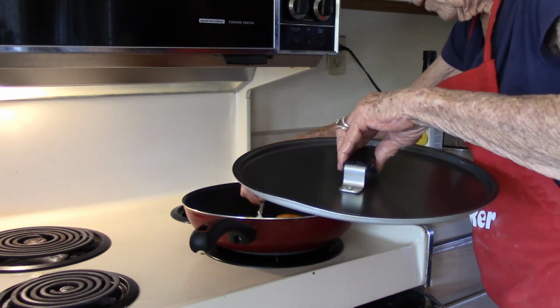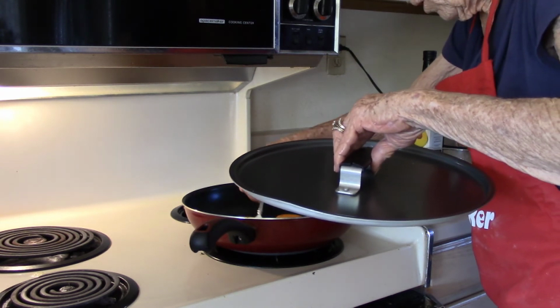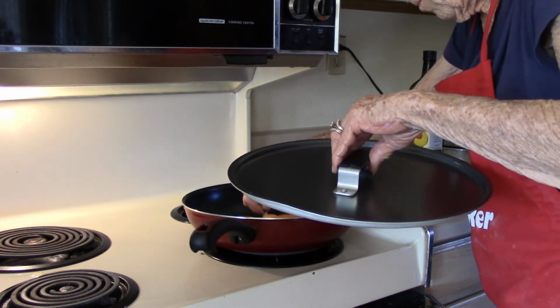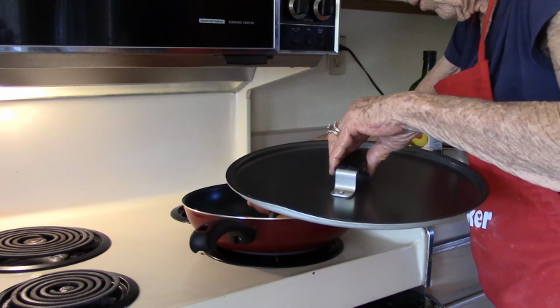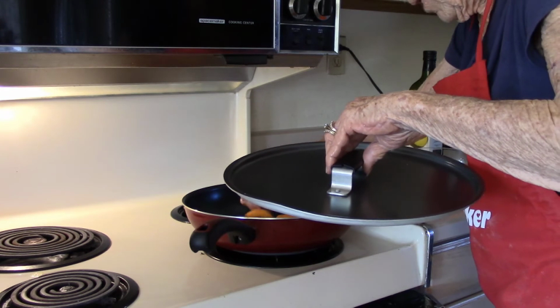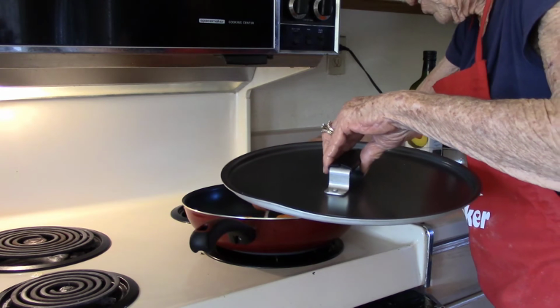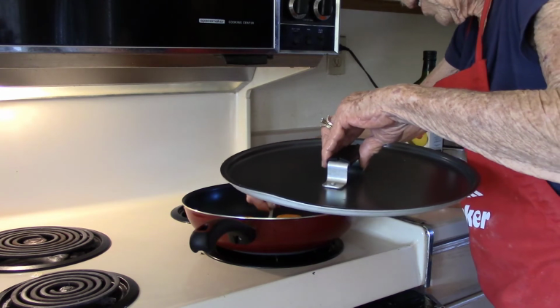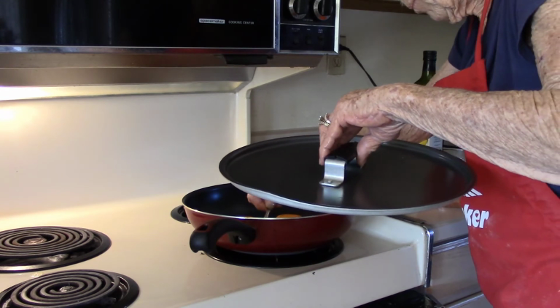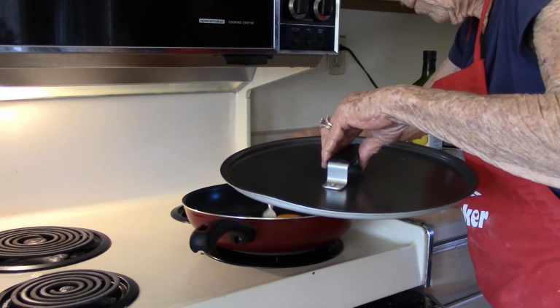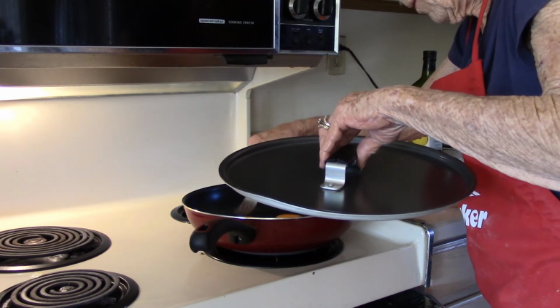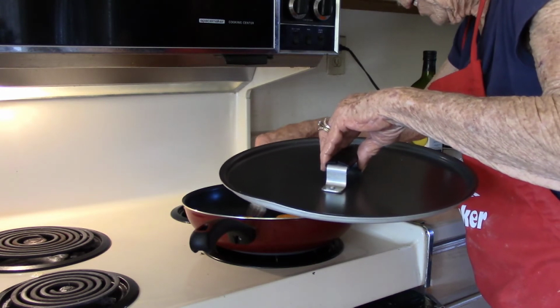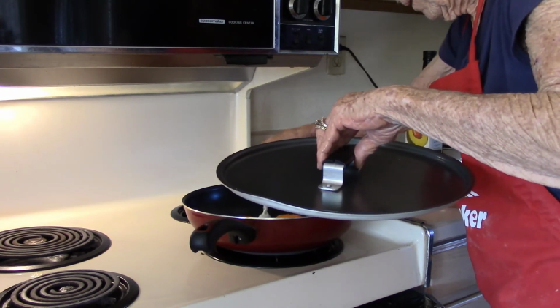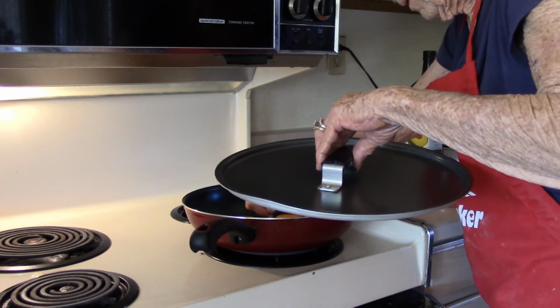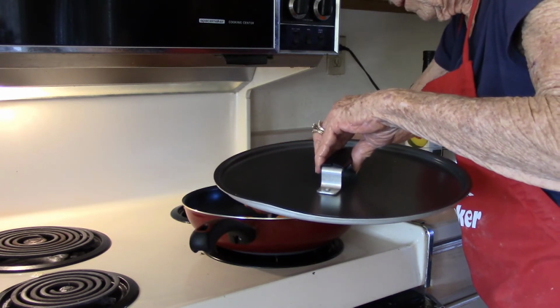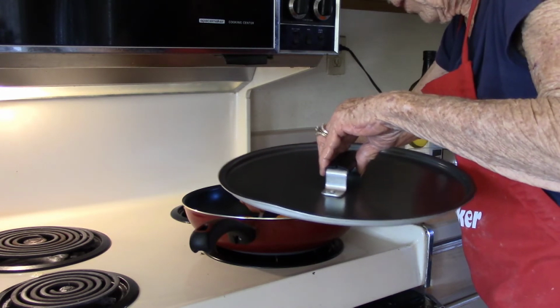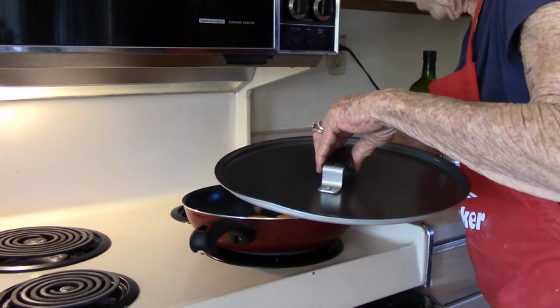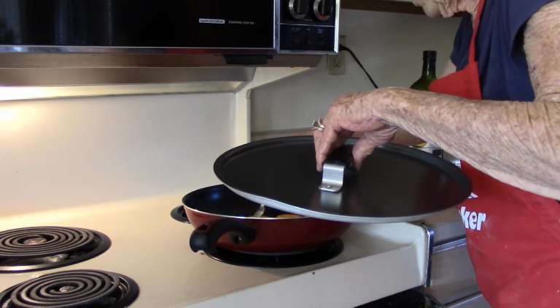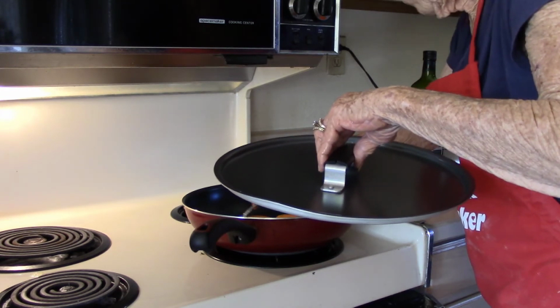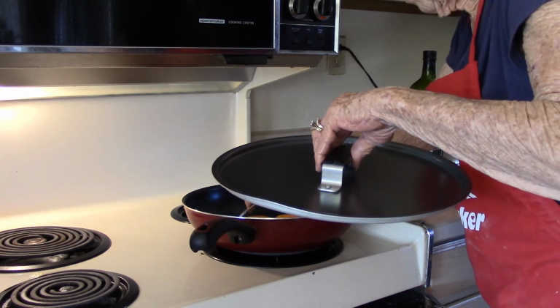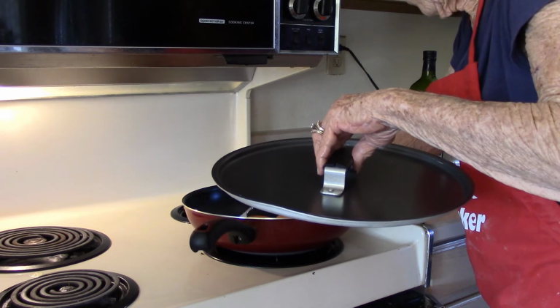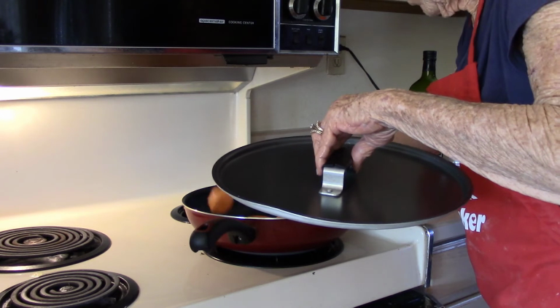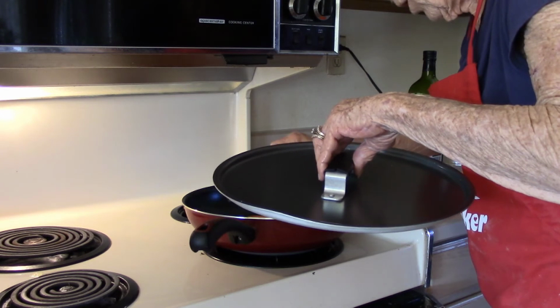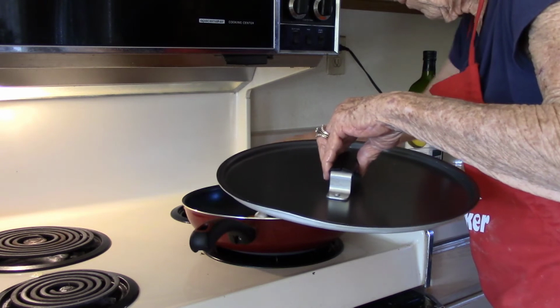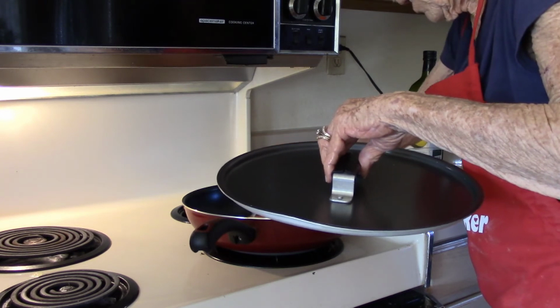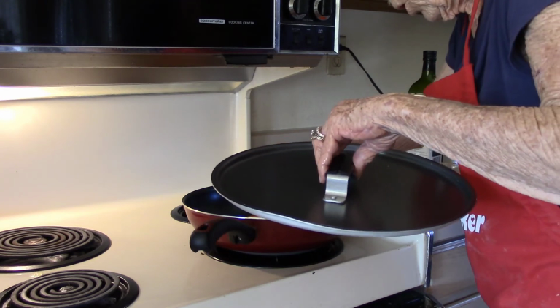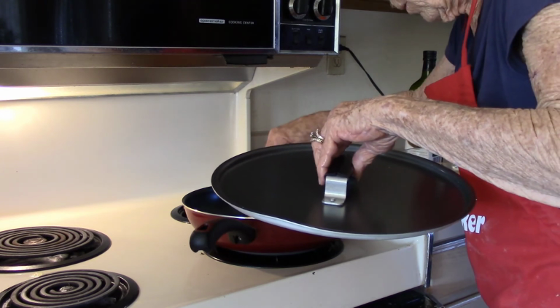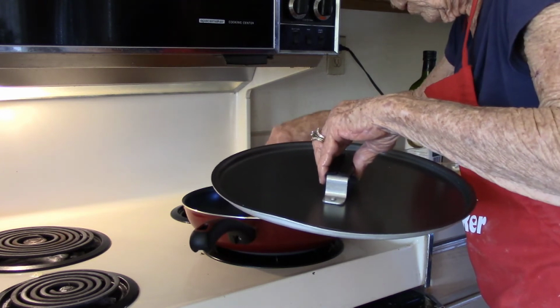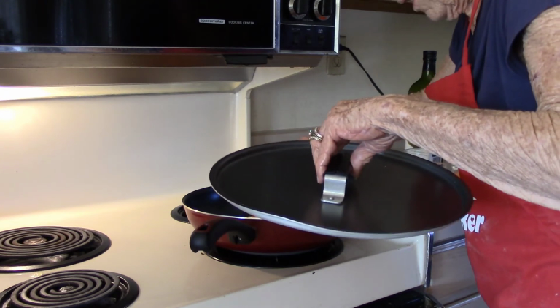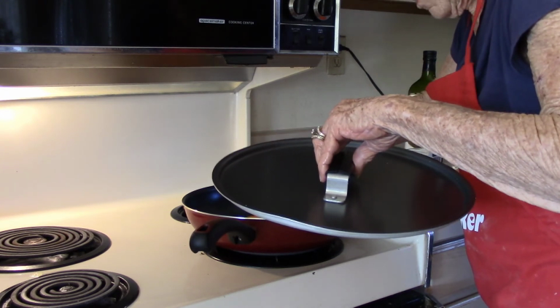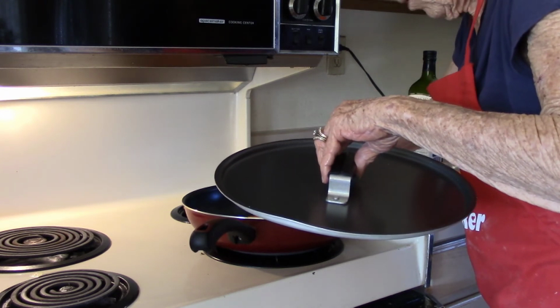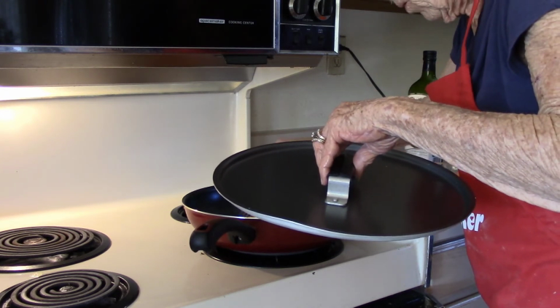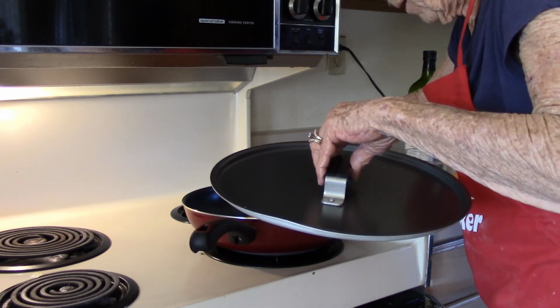Turn them over. They're cut probably about a third of an inch. That's kind of the way we like them.